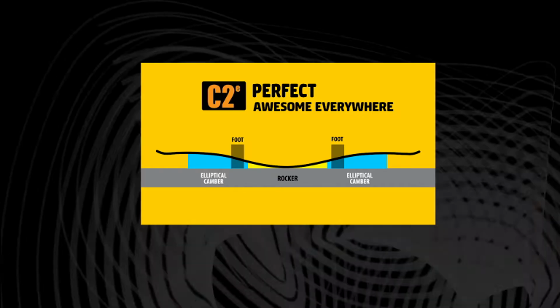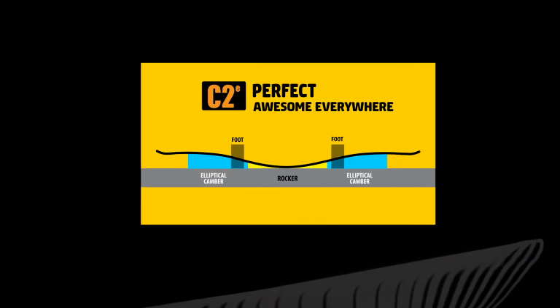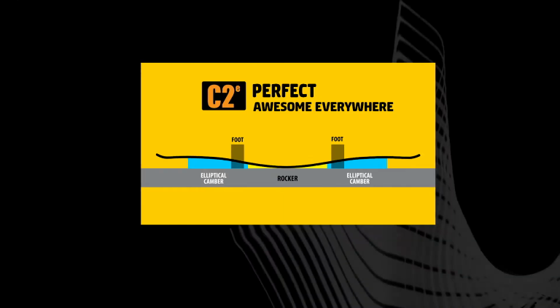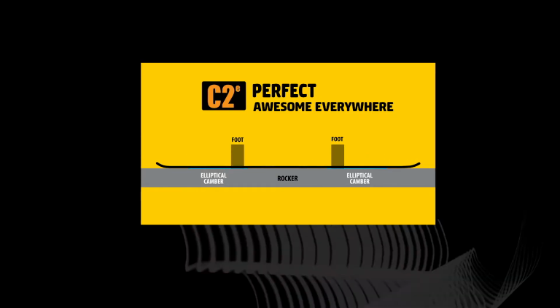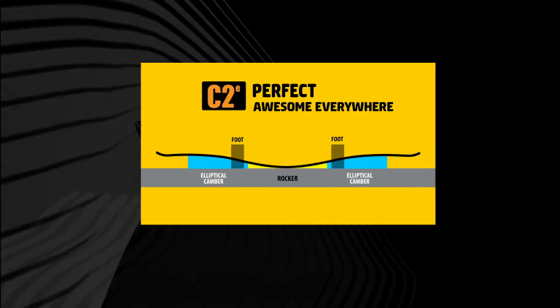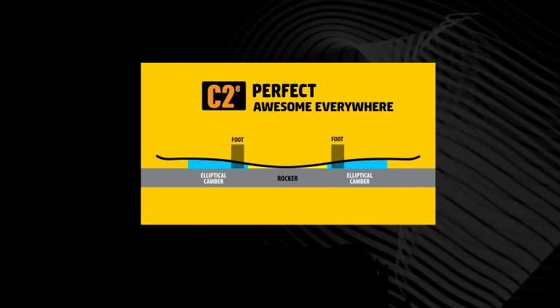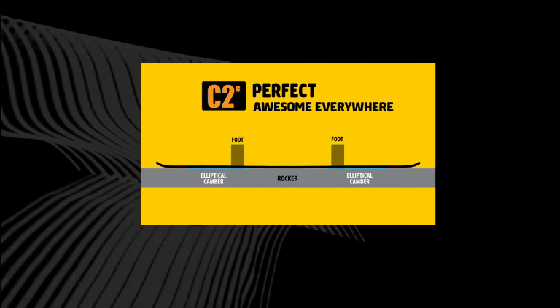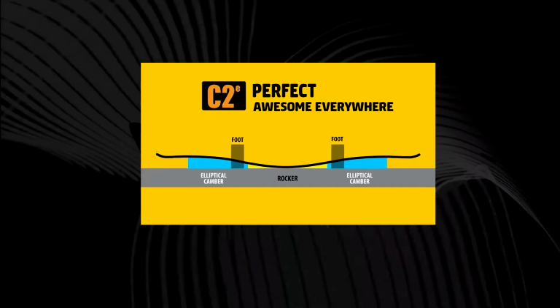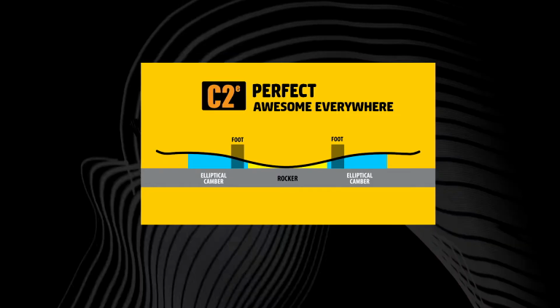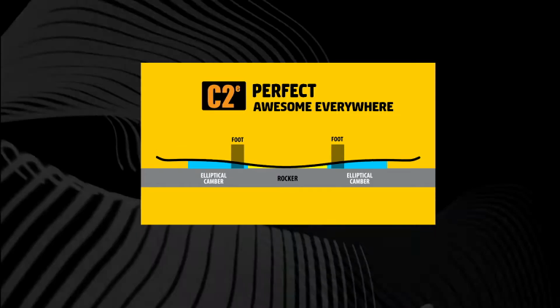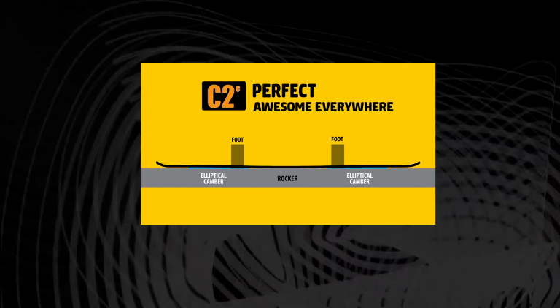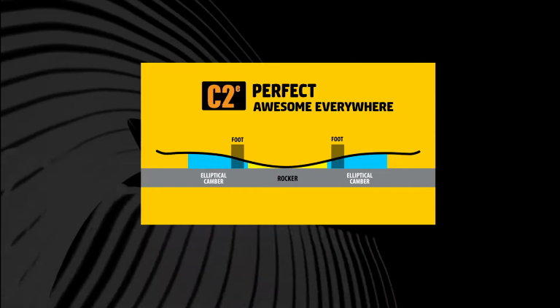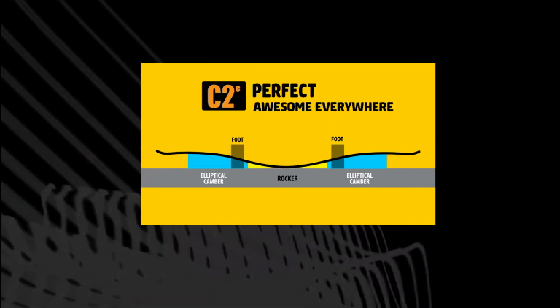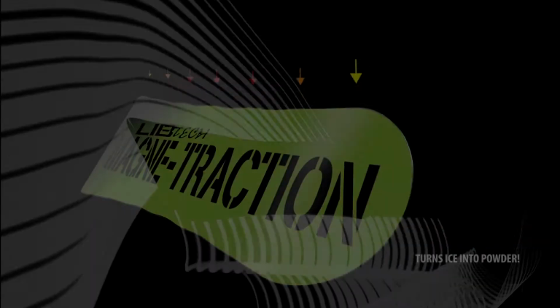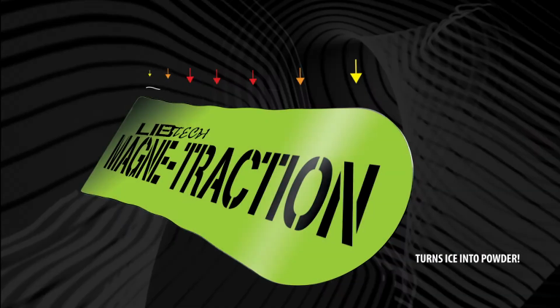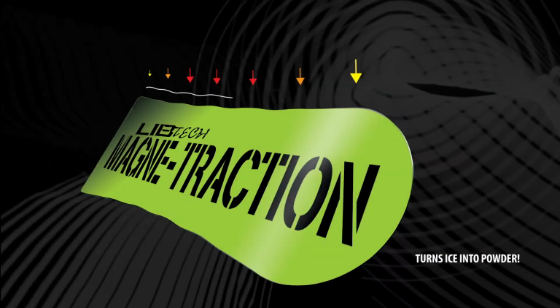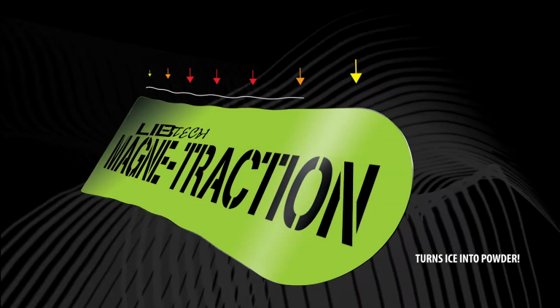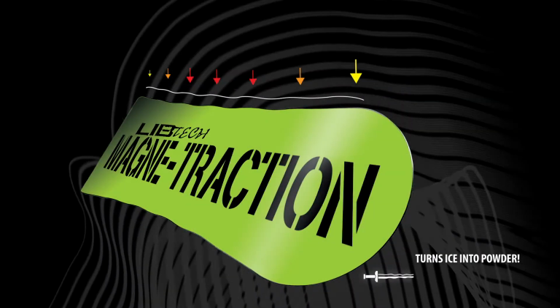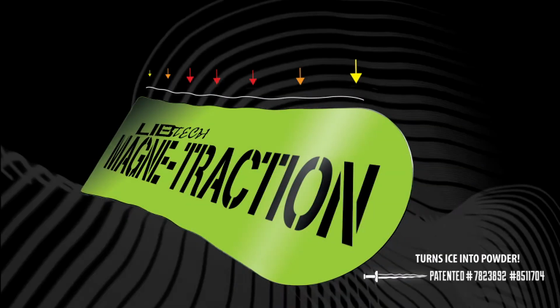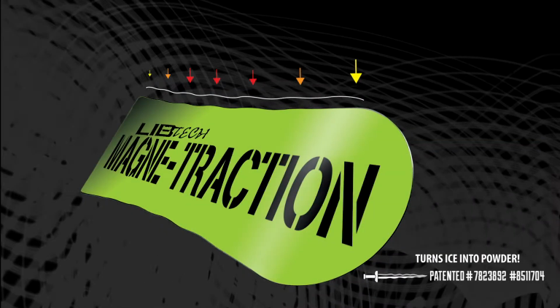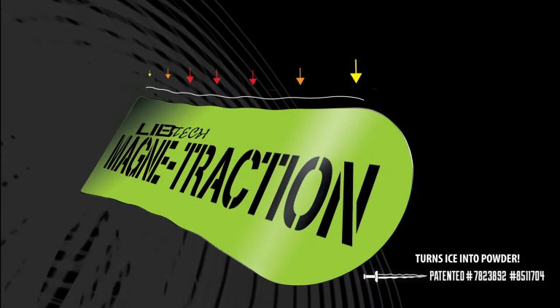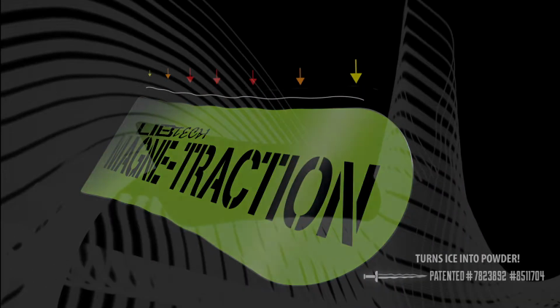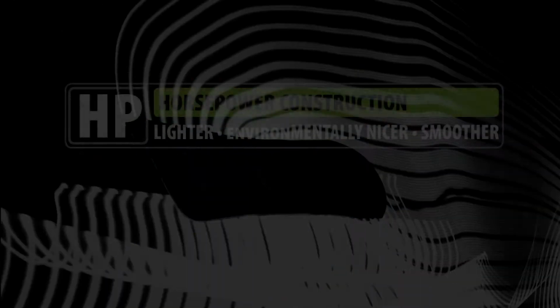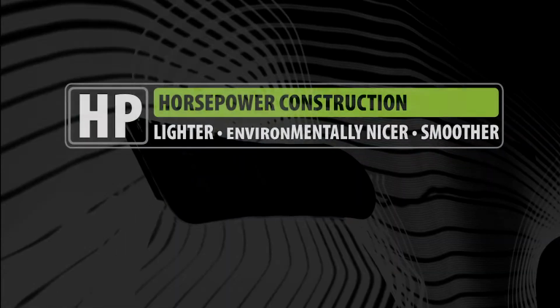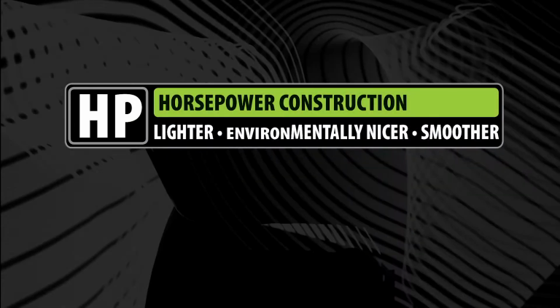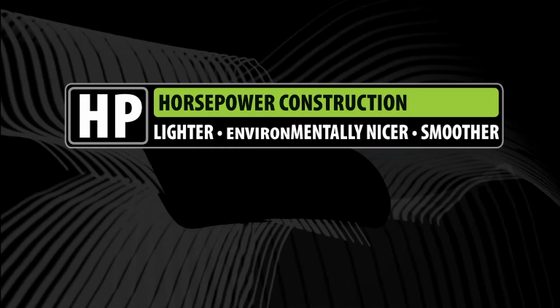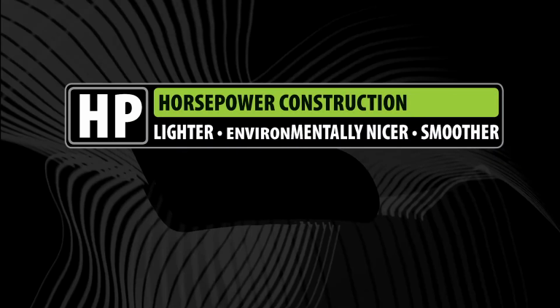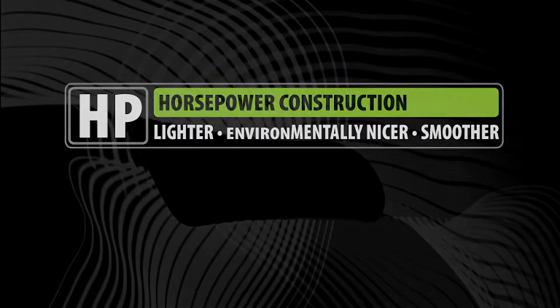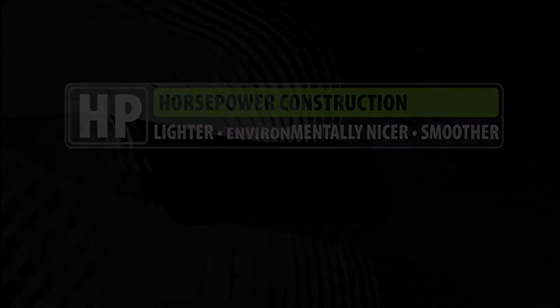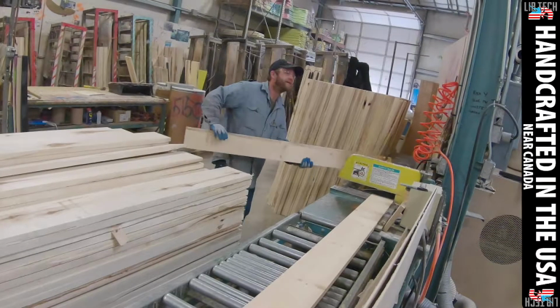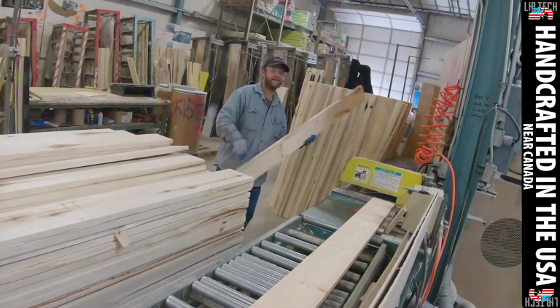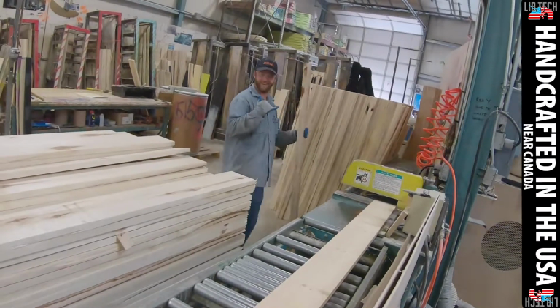C2. I liked how snappy the board was. Magnetraction really holds the edge. It's a sick board. Handmade in the USA at a zero hazardous waste facility.